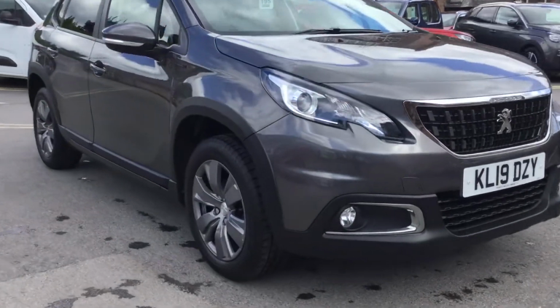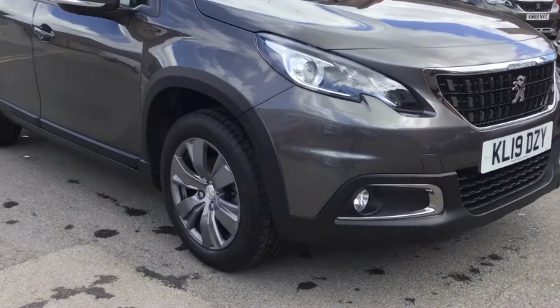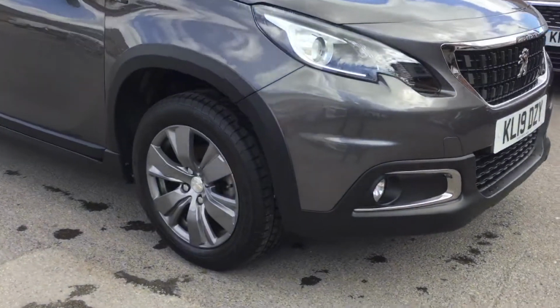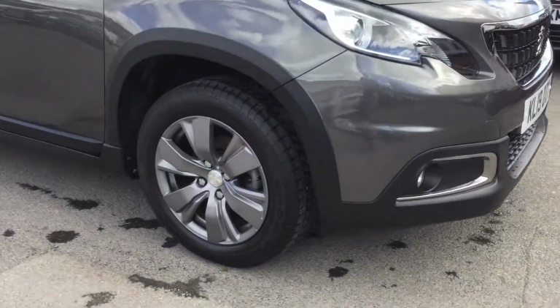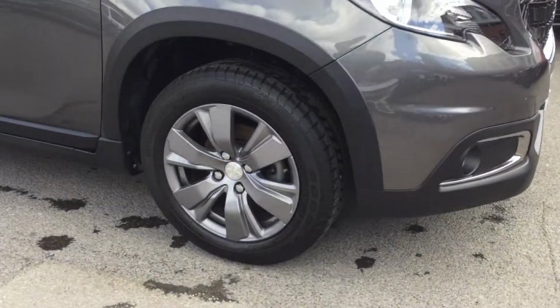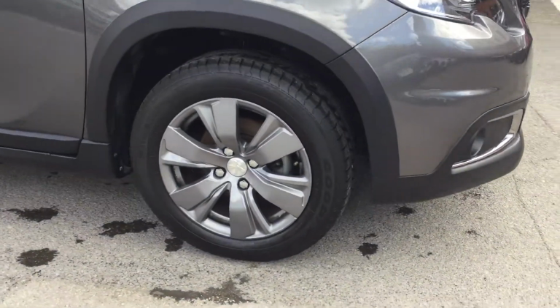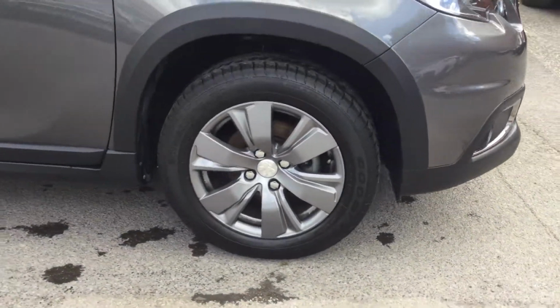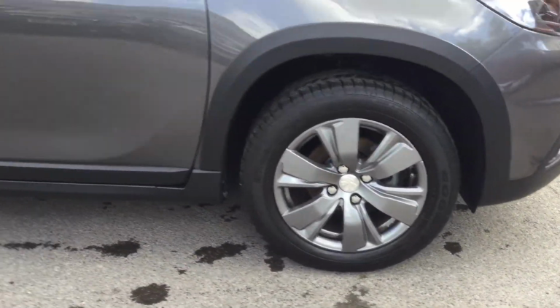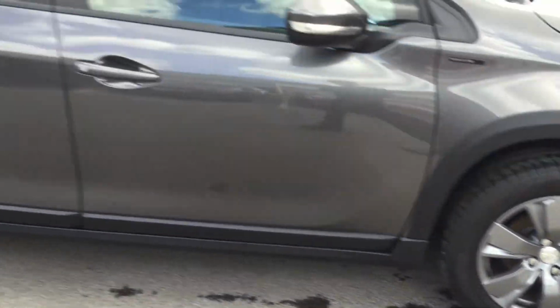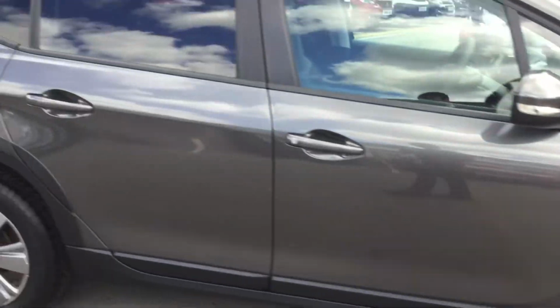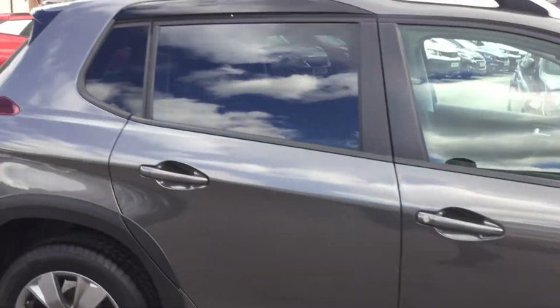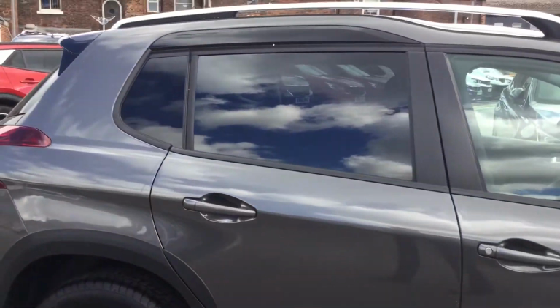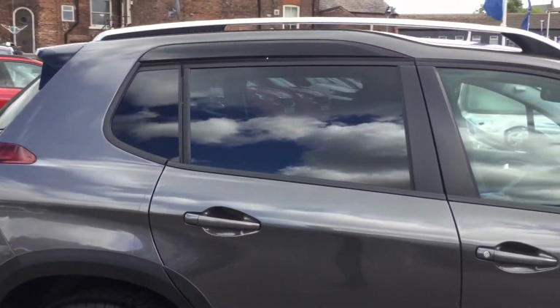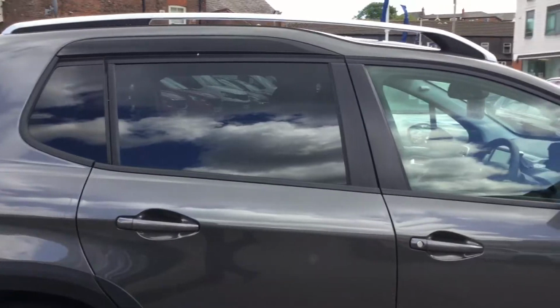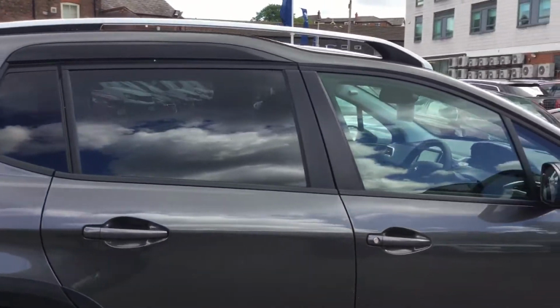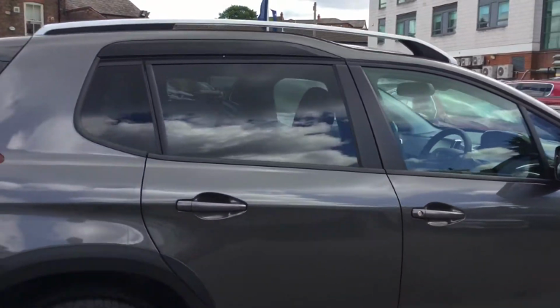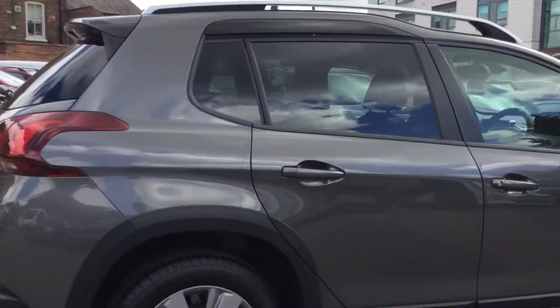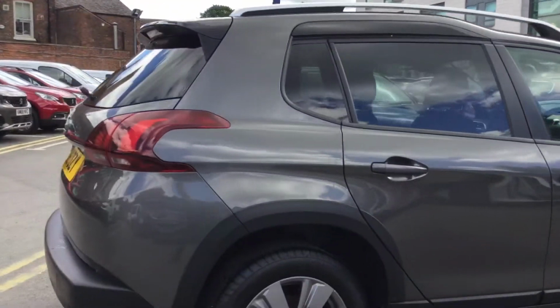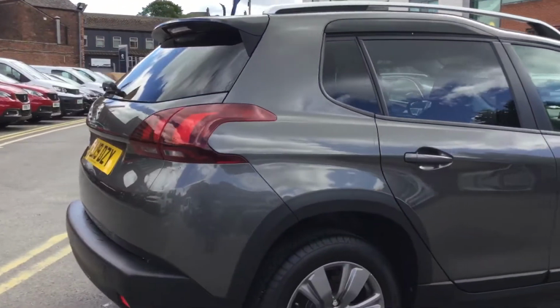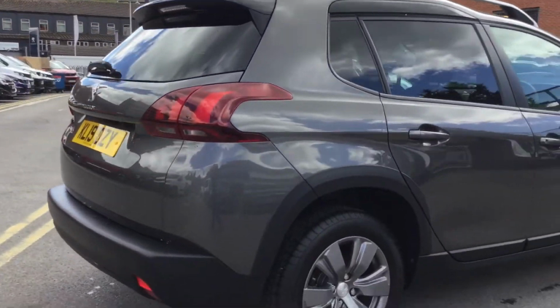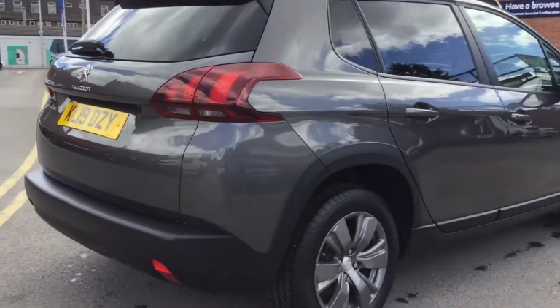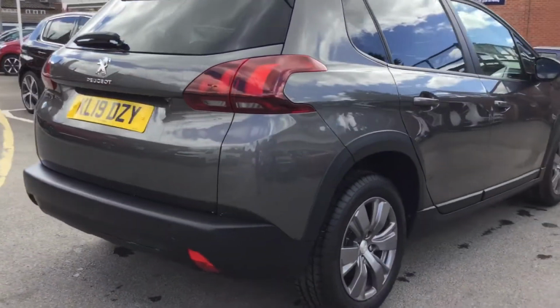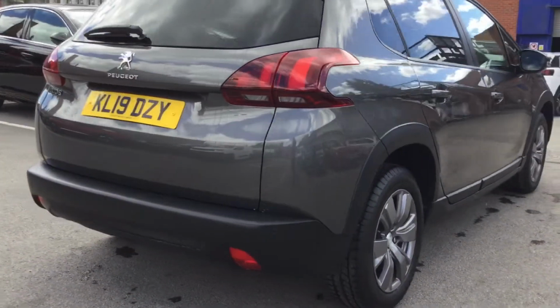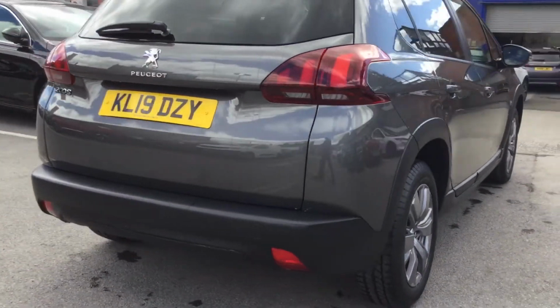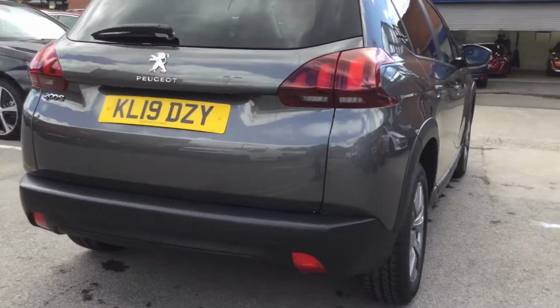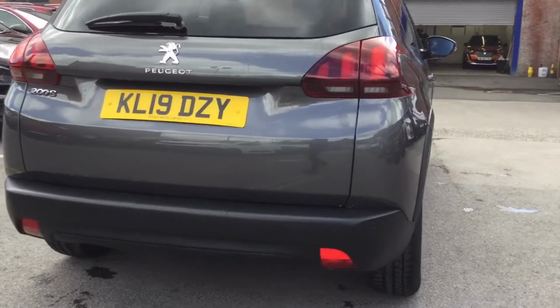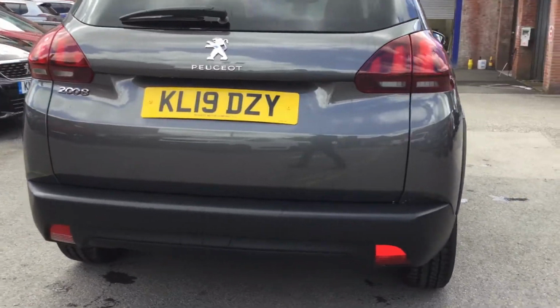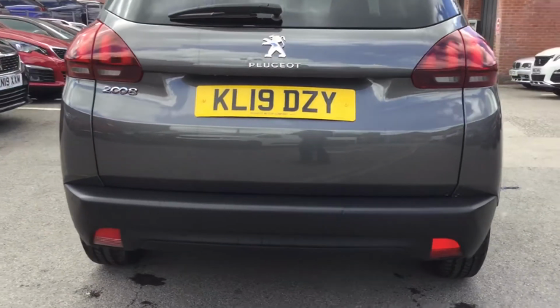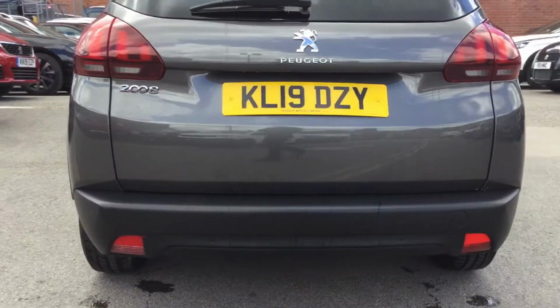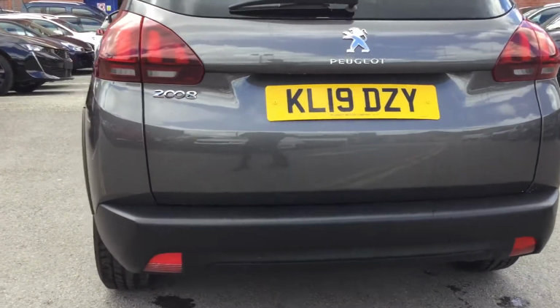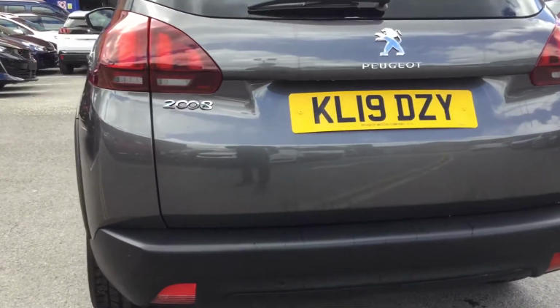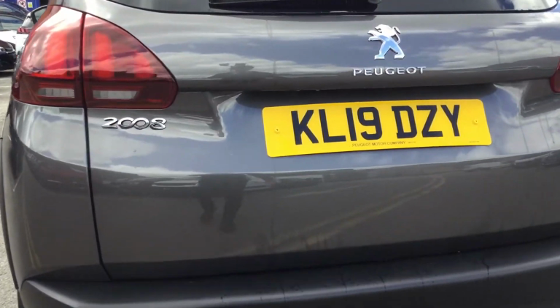So the first thing we've got are the alloy wheels. You've got your rear tinted windows as you can see there, and on the back you get your rear parking sensors across the bottom of the bumper, which is very useful.